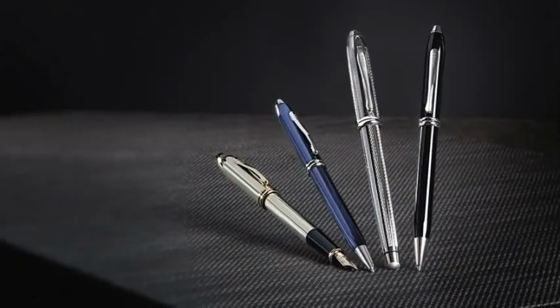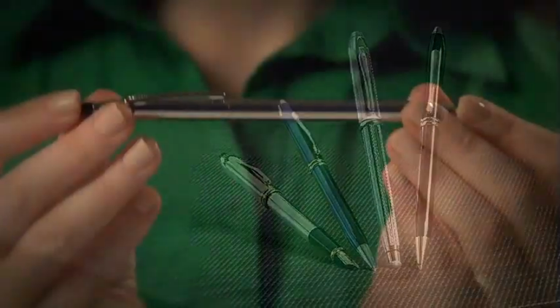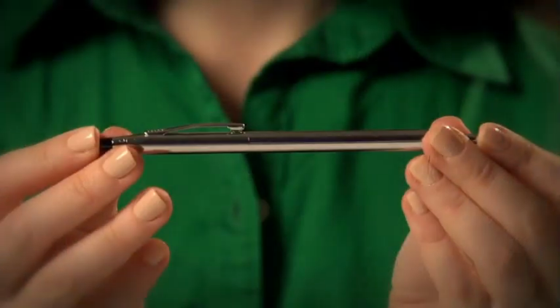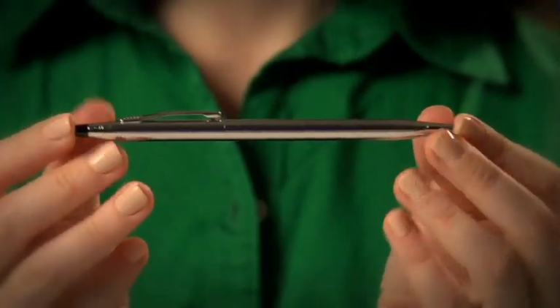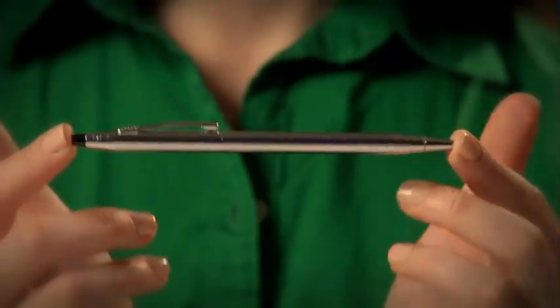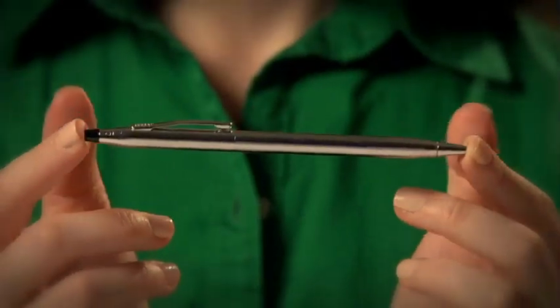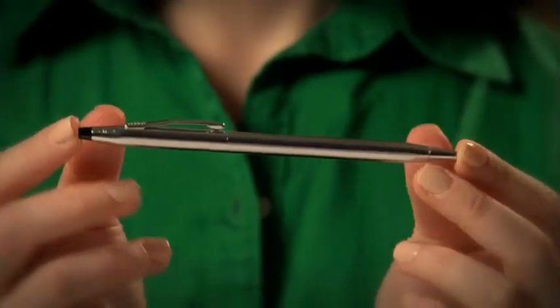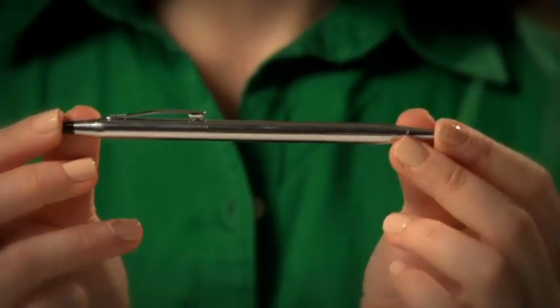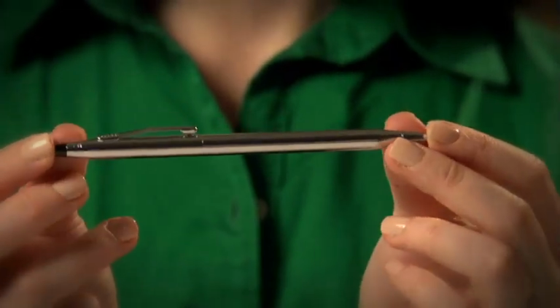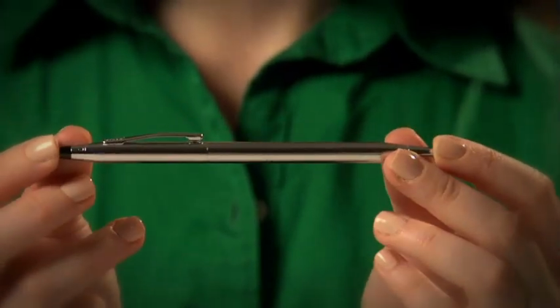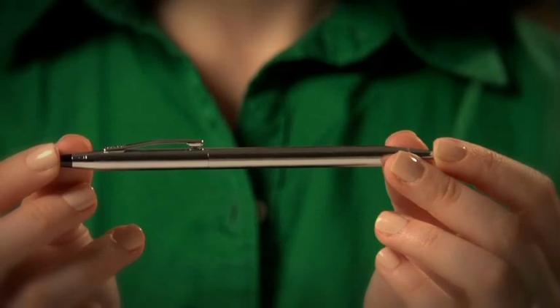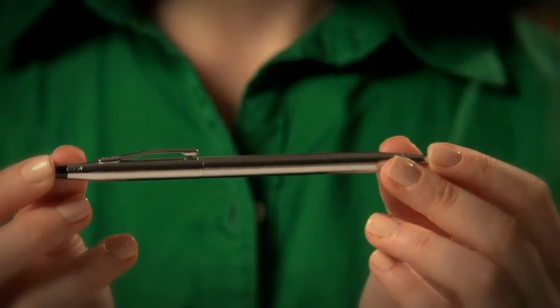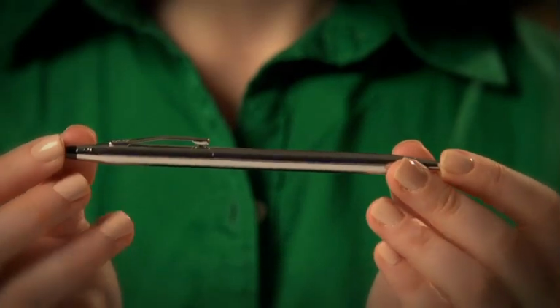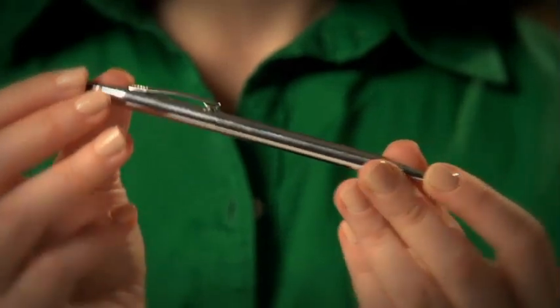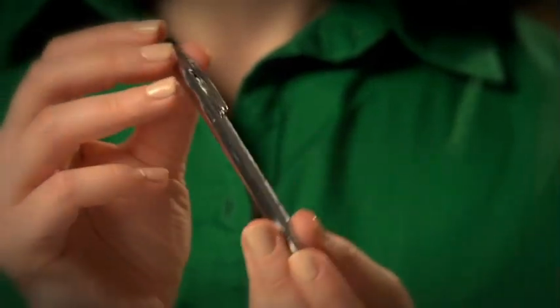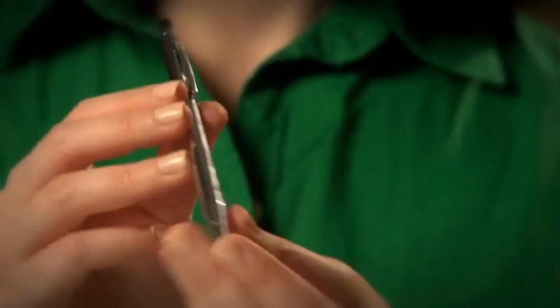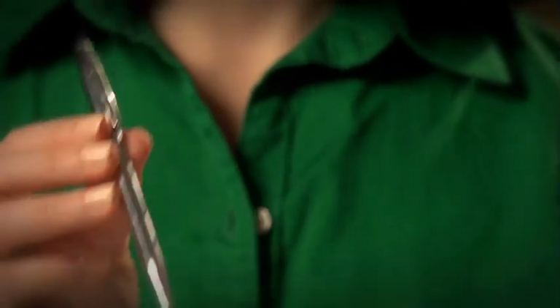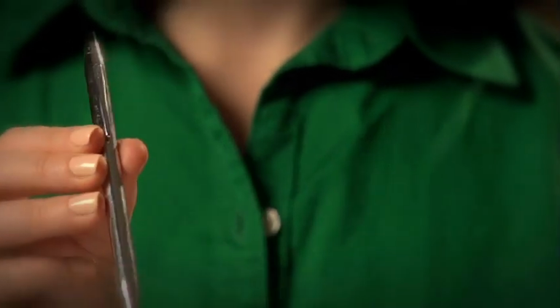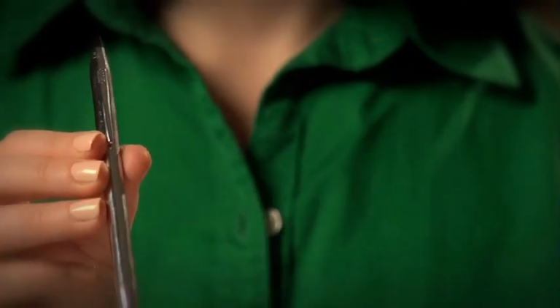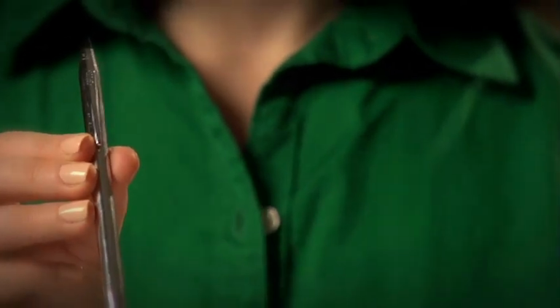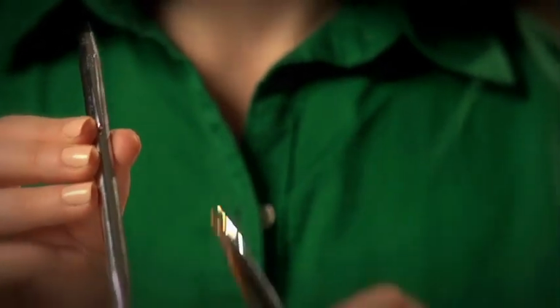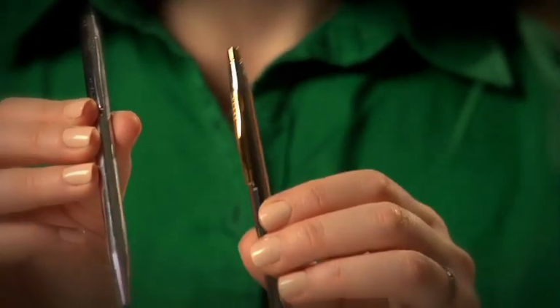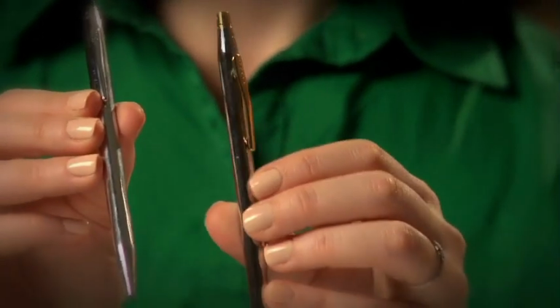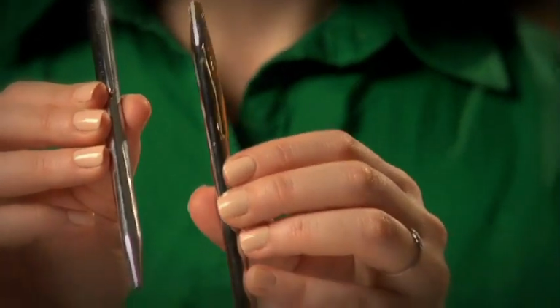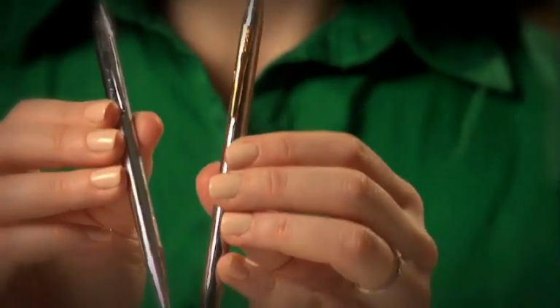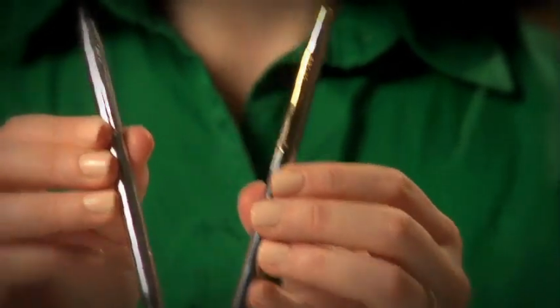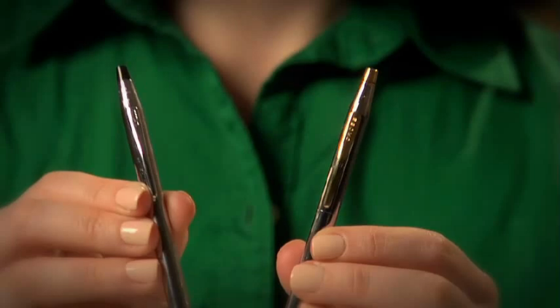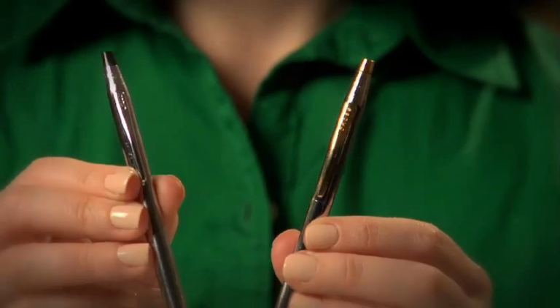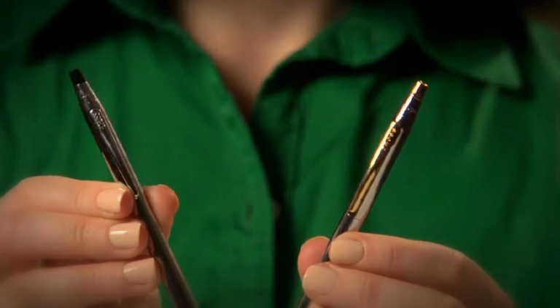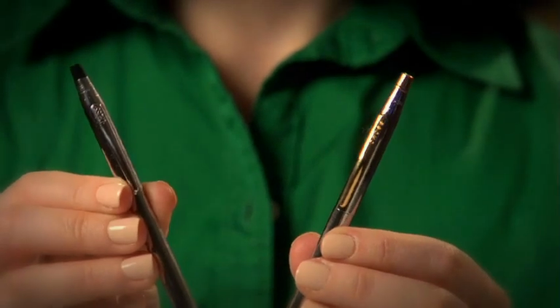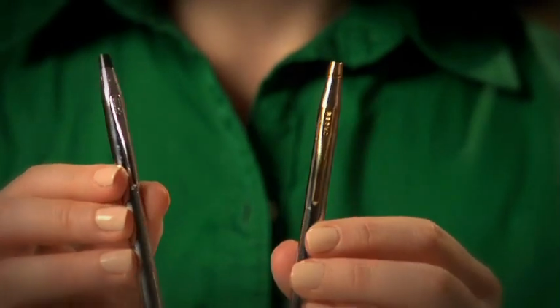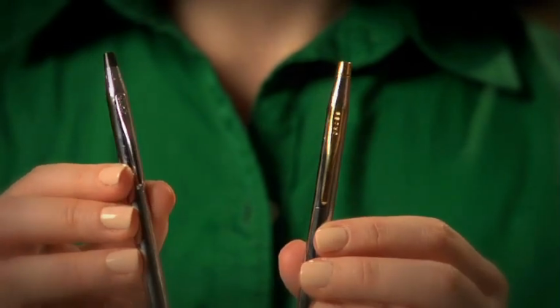Here we have the Classic Century, really the iconic Cross pen. It's been around since 1946, and it has the original slim silhouette, similar to the width of a number two pencil.